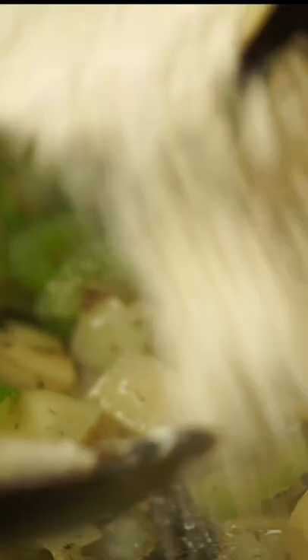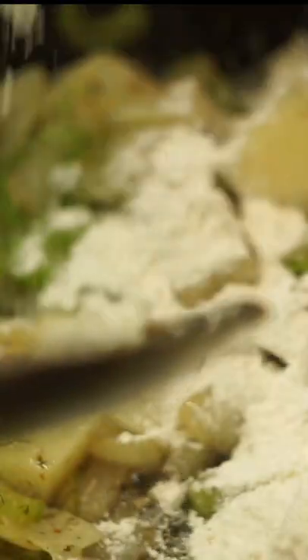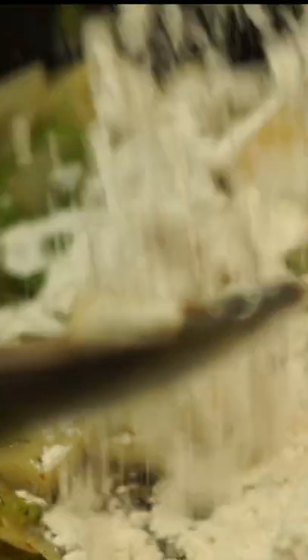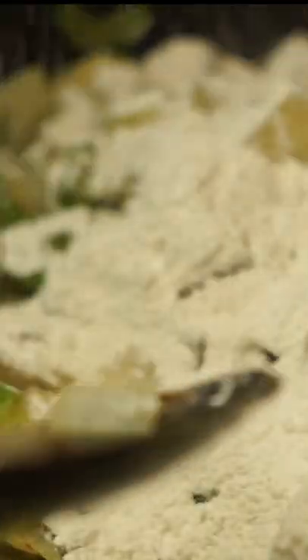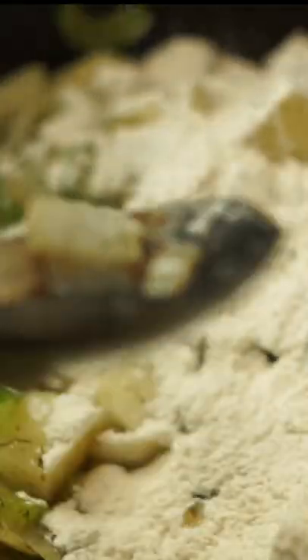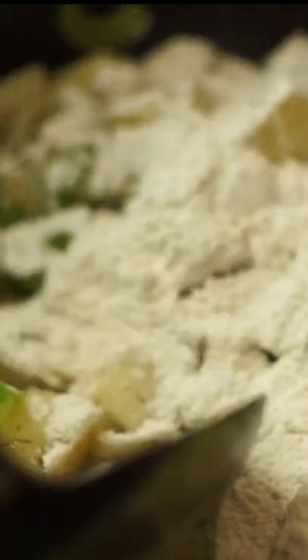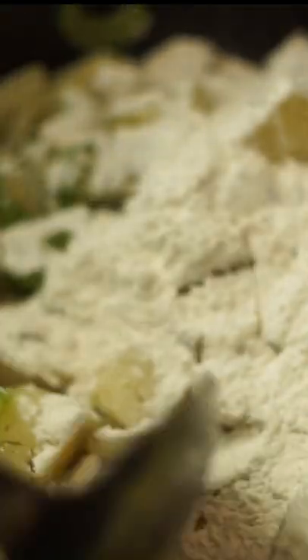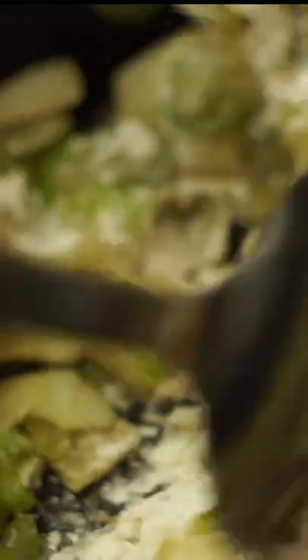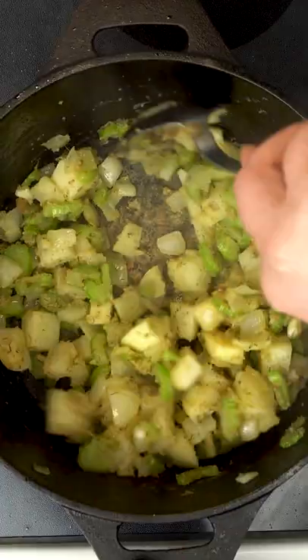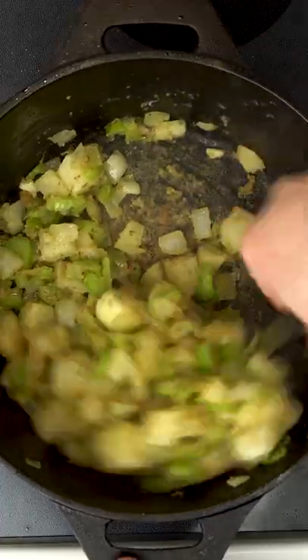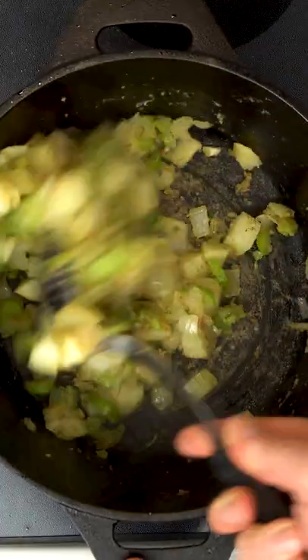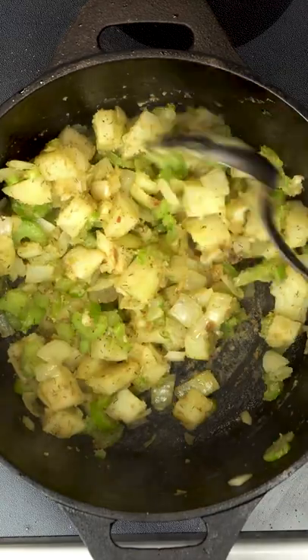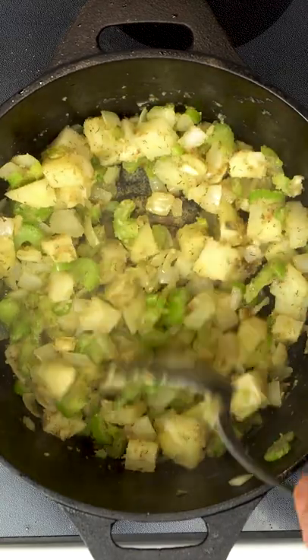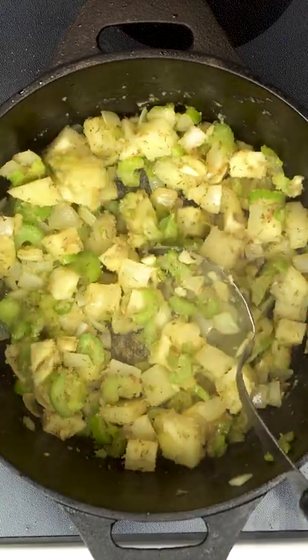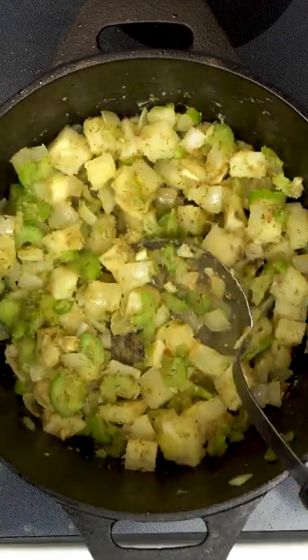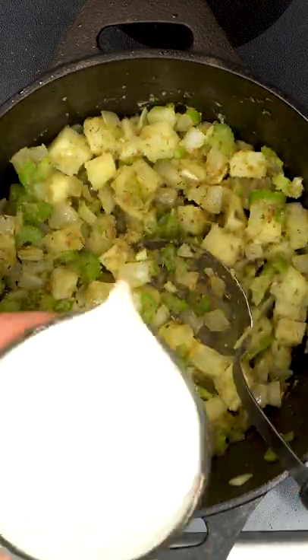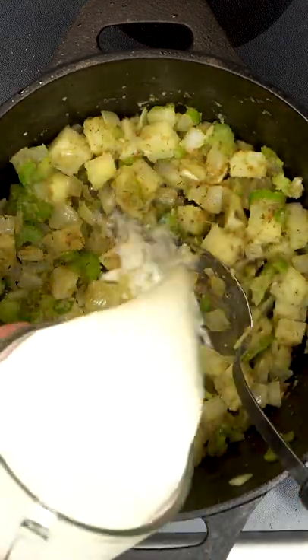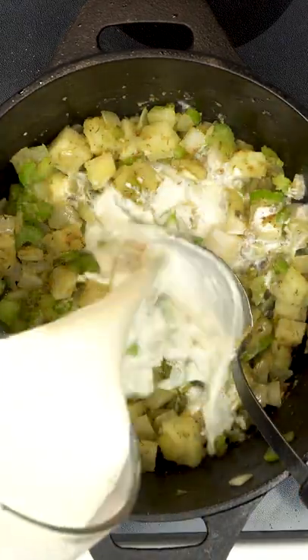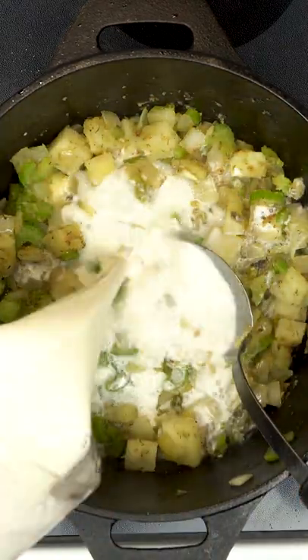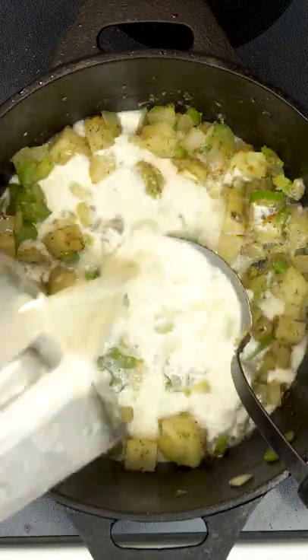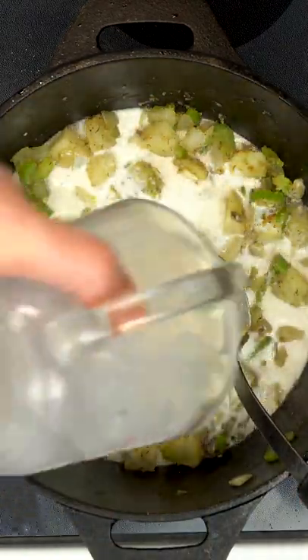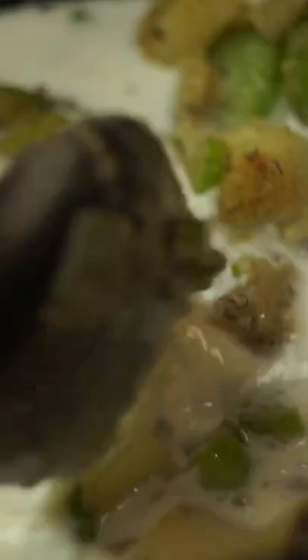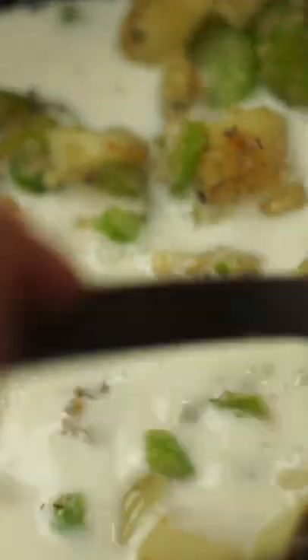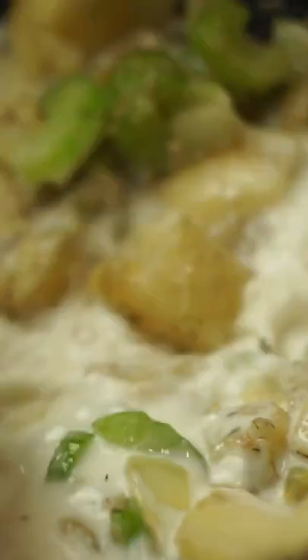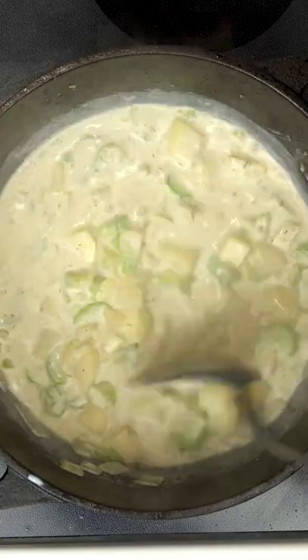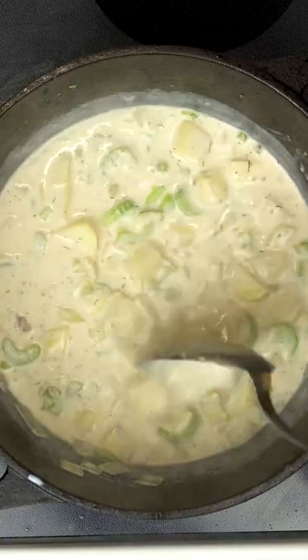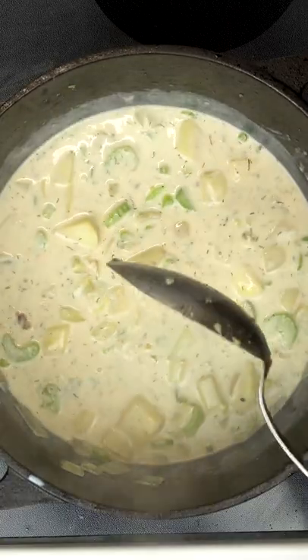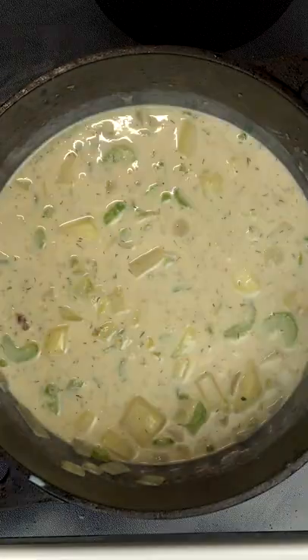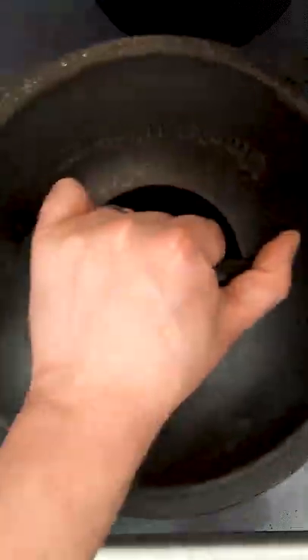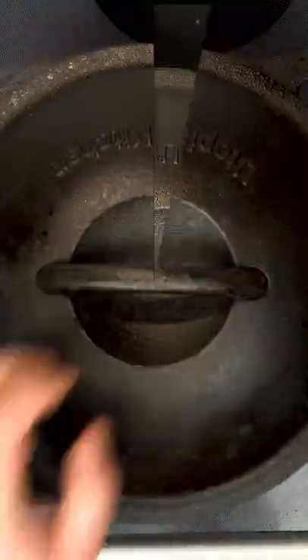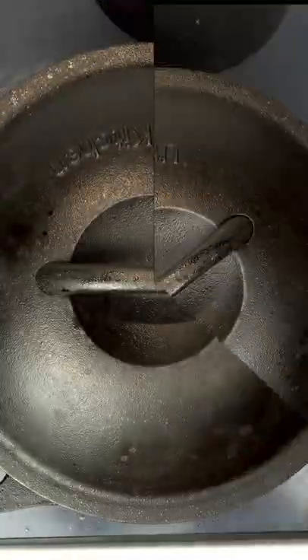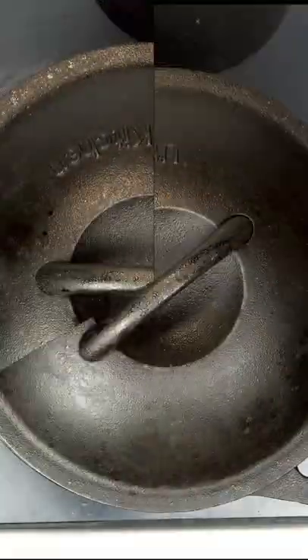Next to thicken our chowder we want a quarter cup of flour. Let that cook for a minute in with our bacon drippings and vegetables, and then we're going to add 2 cups of whole milk. We want to stir until it comes up to a simmer and then cover and cook on low for 30 minutes.